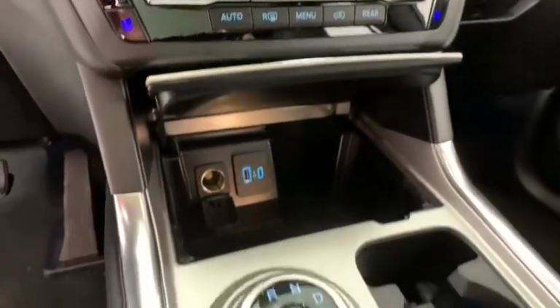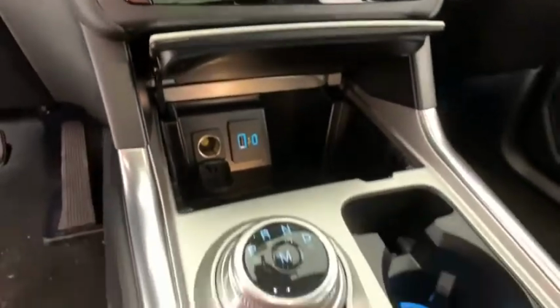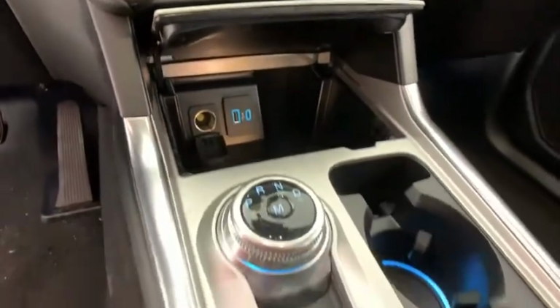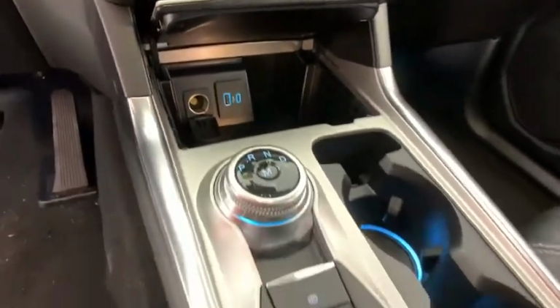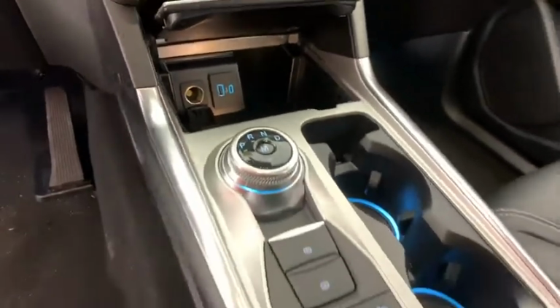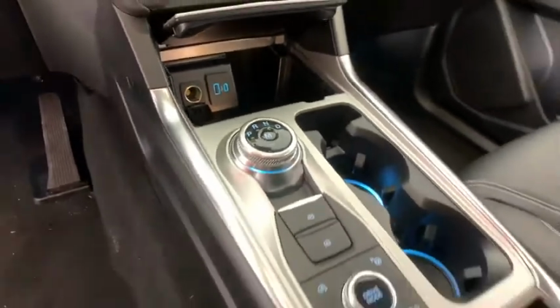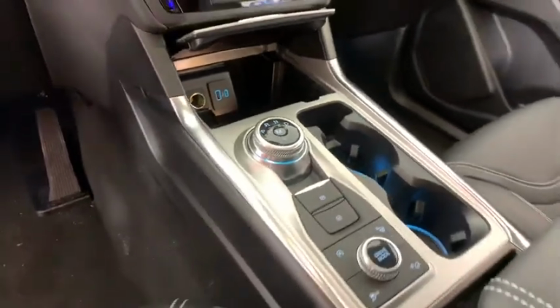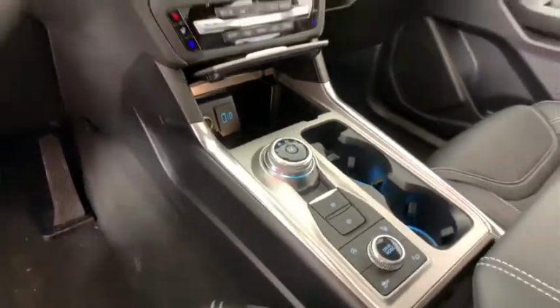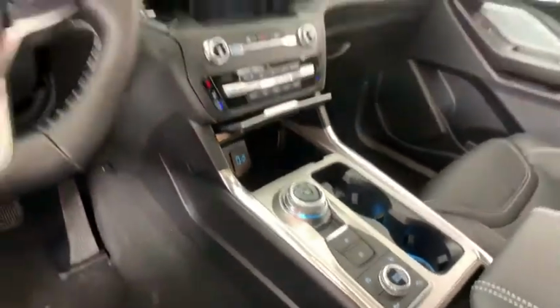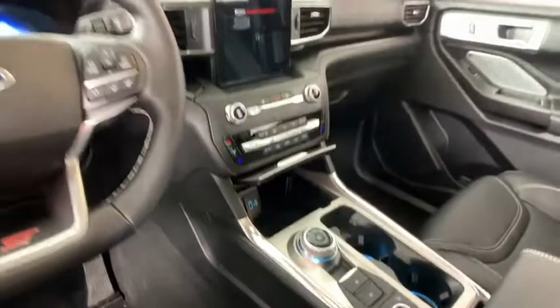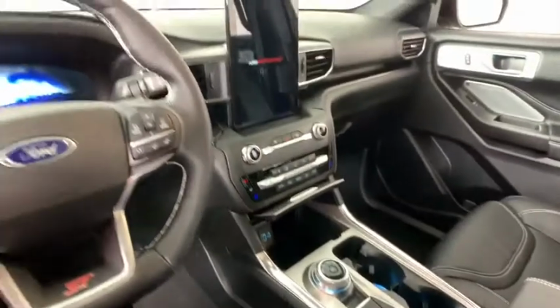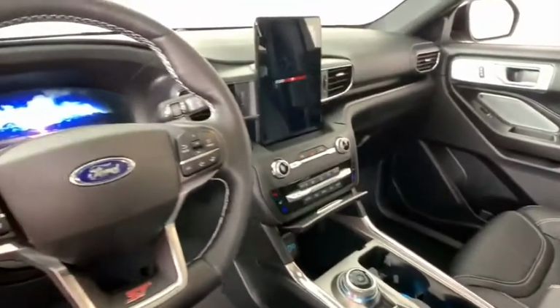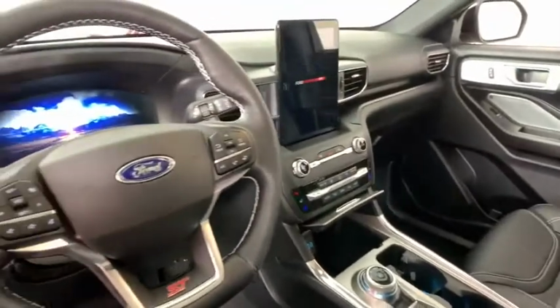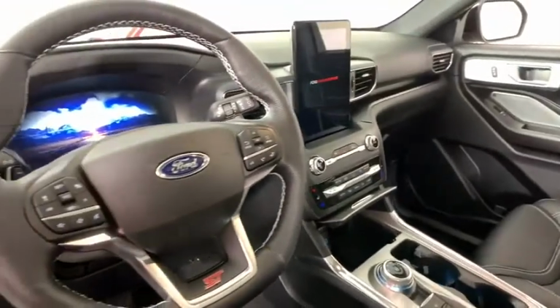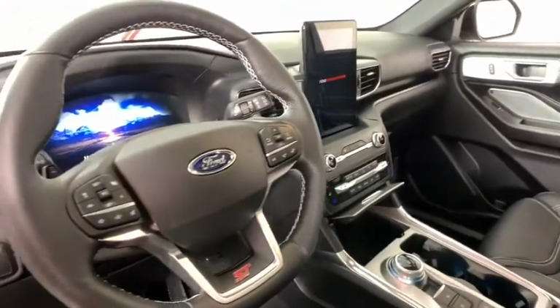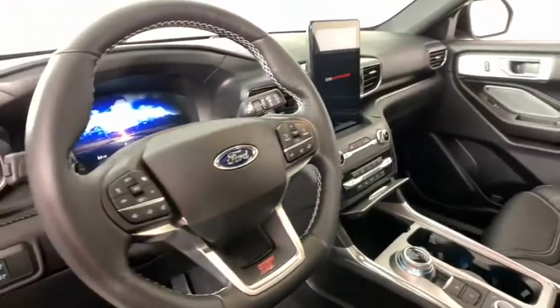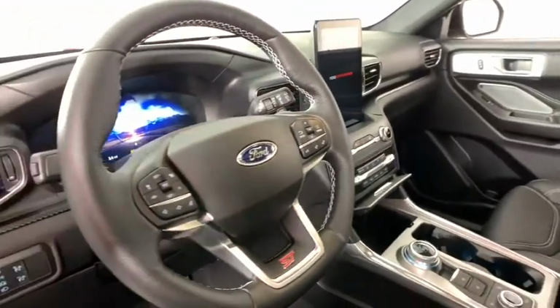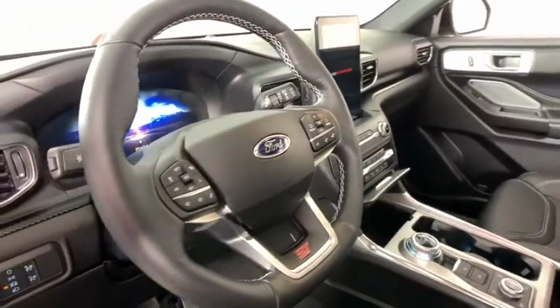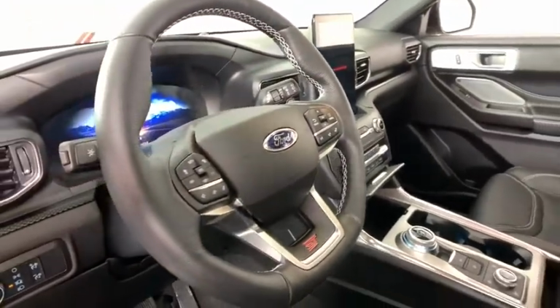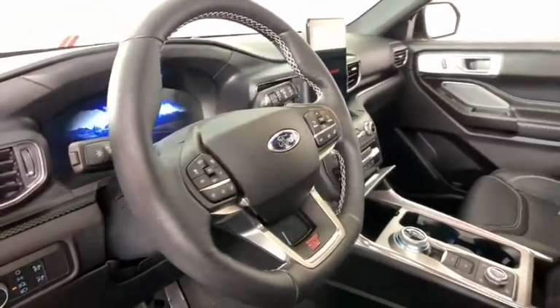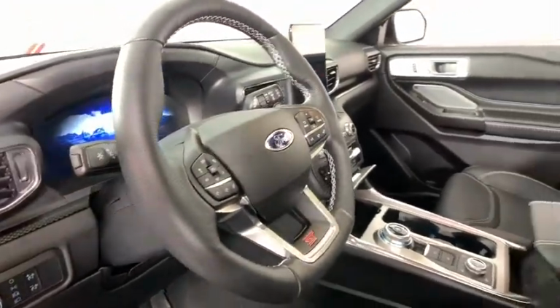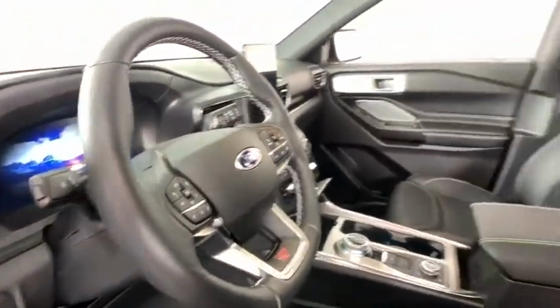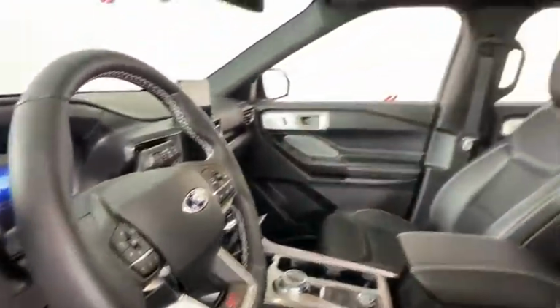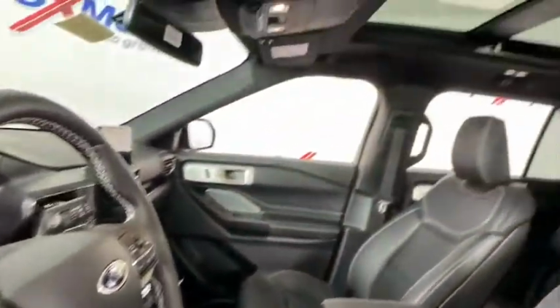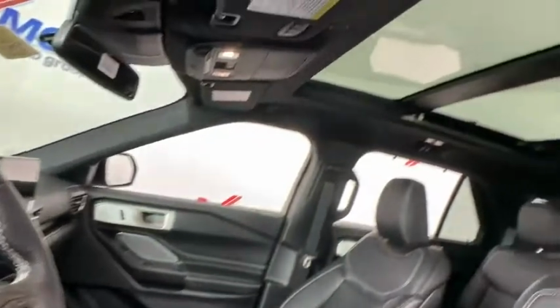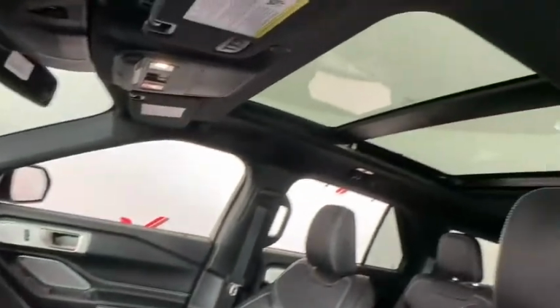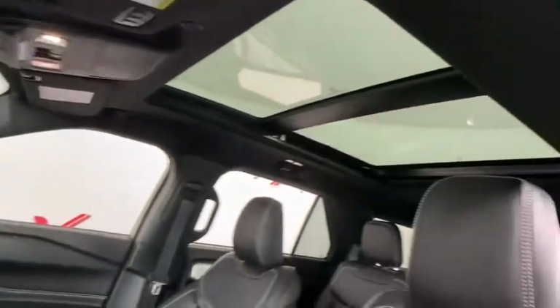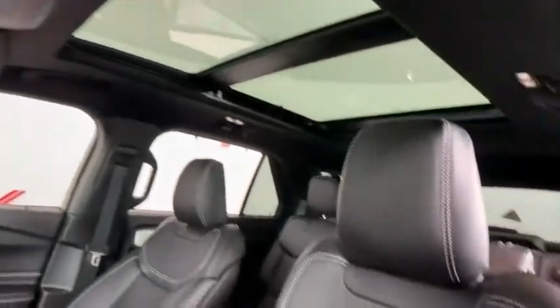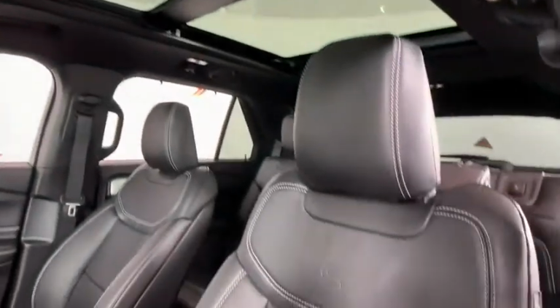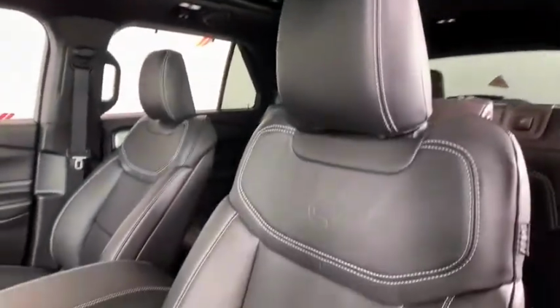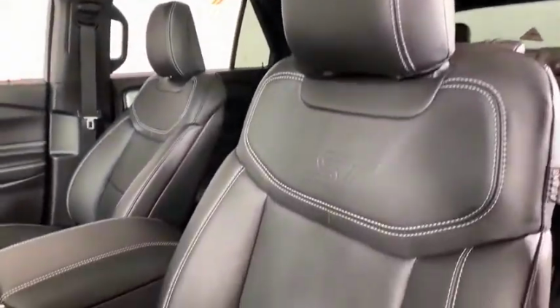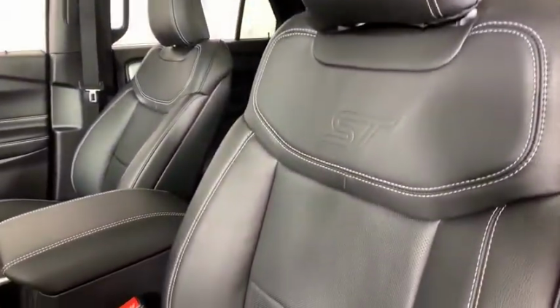Heated front seat, heated steering wheel, compass, rear window defroster, trip computer, security system, power windows, brake assist, panic alarm. Come take a test drive today.